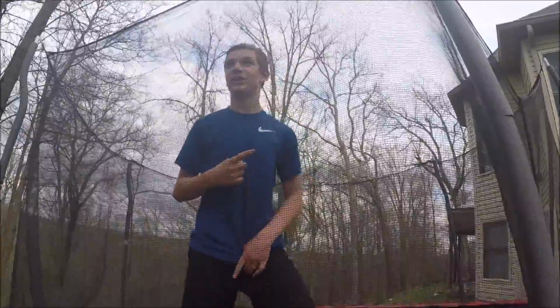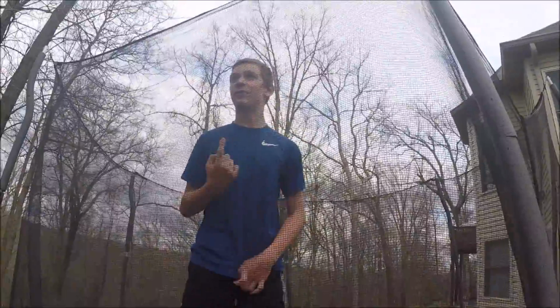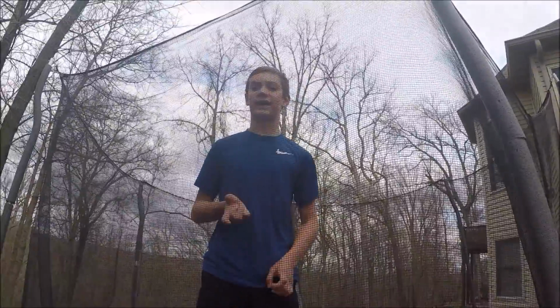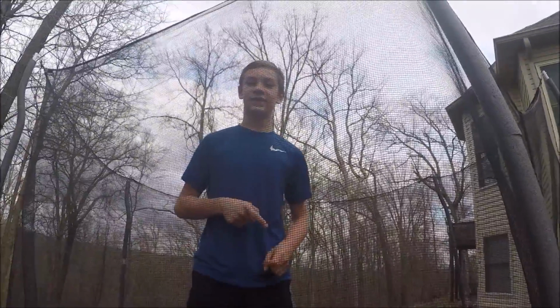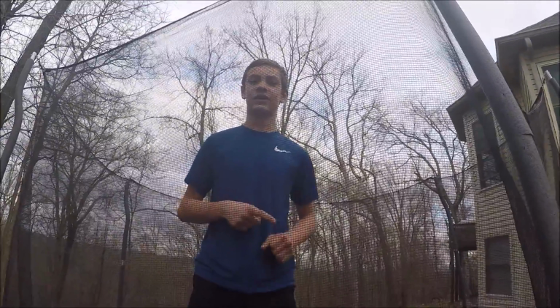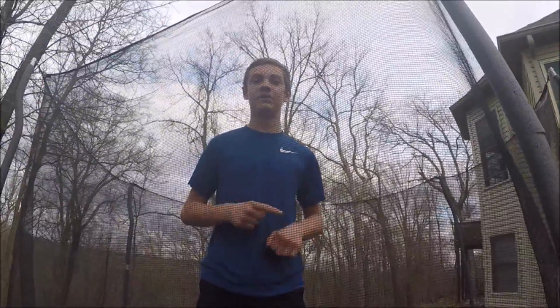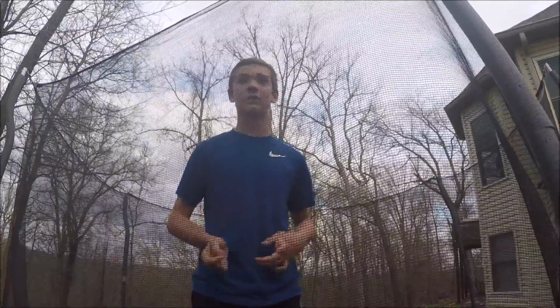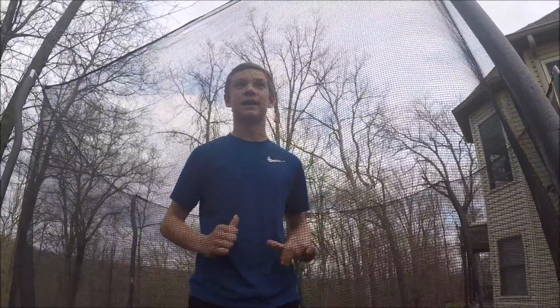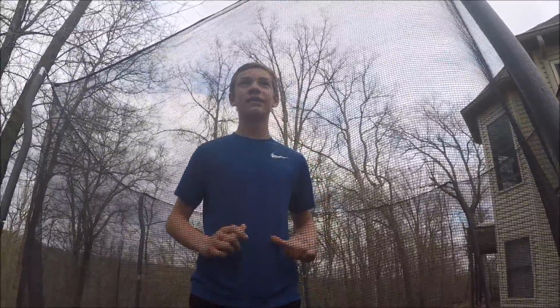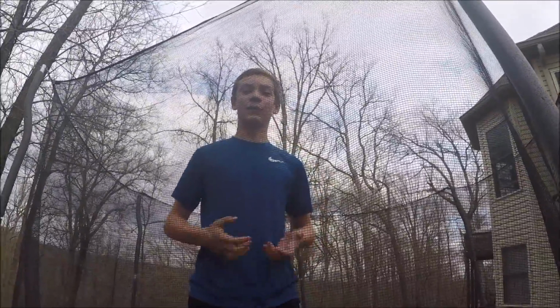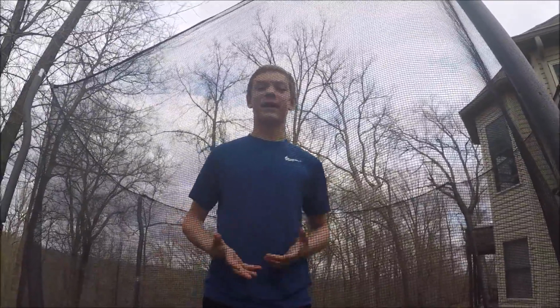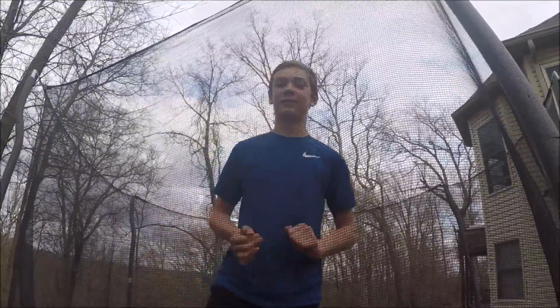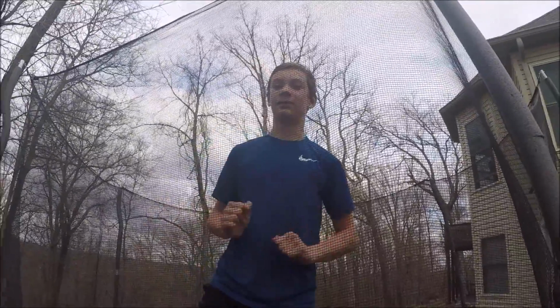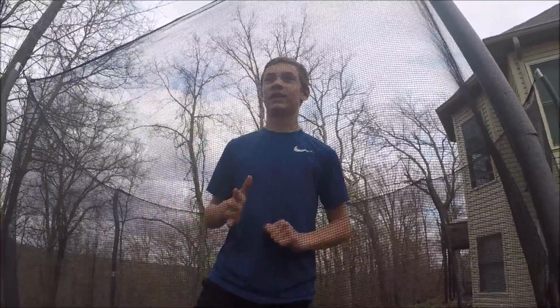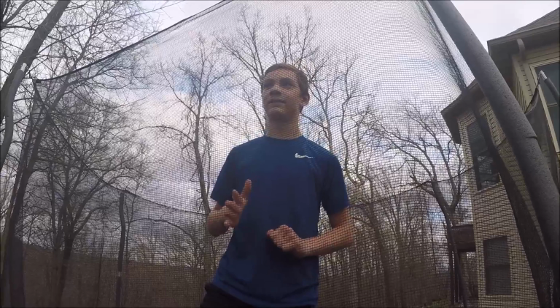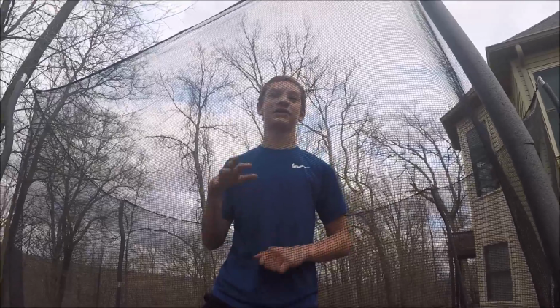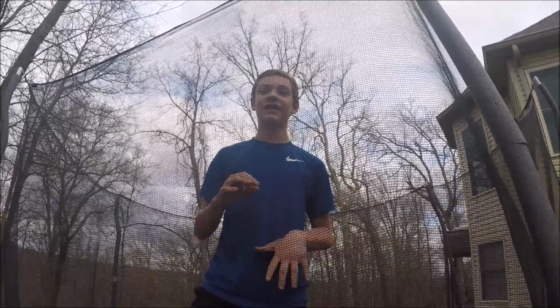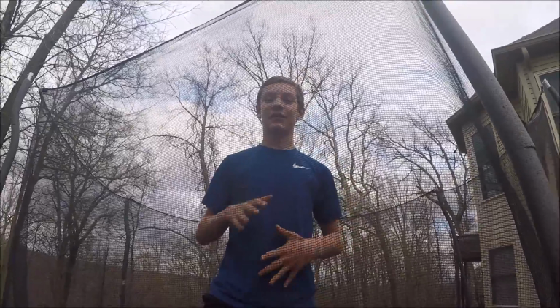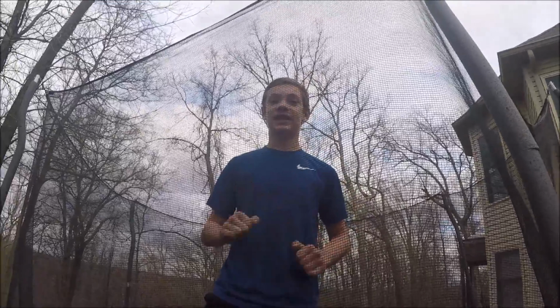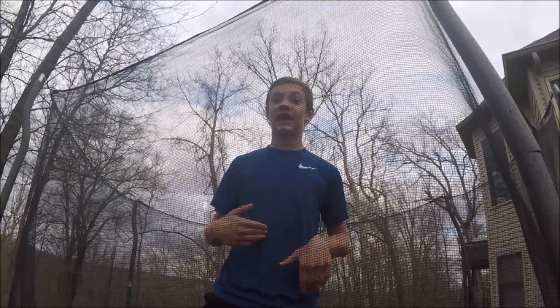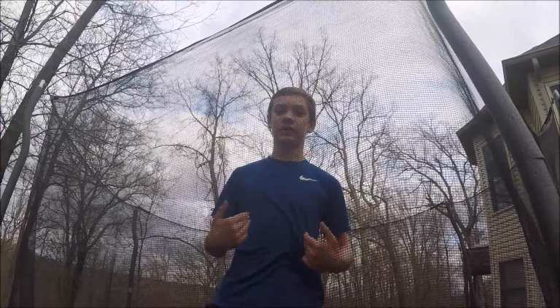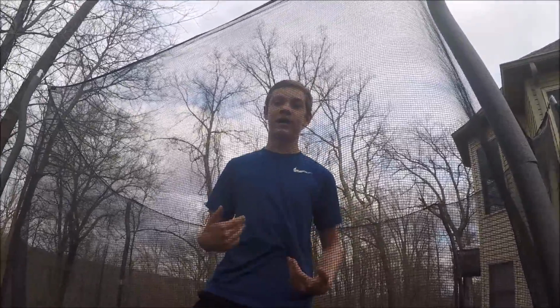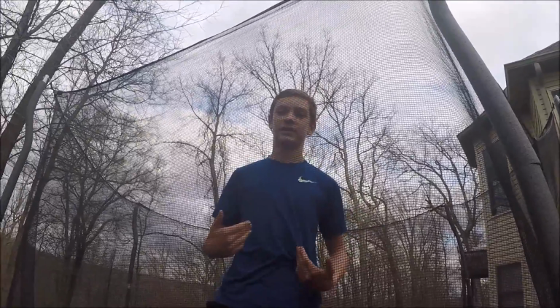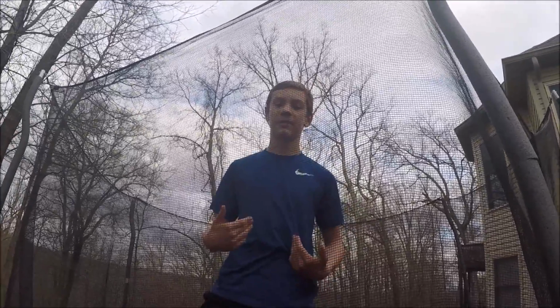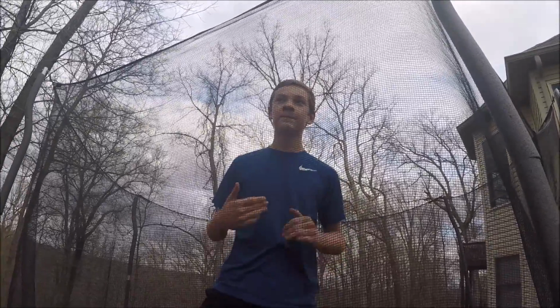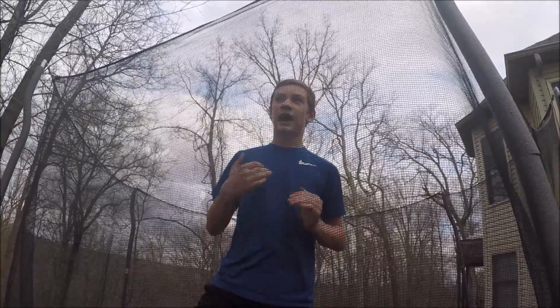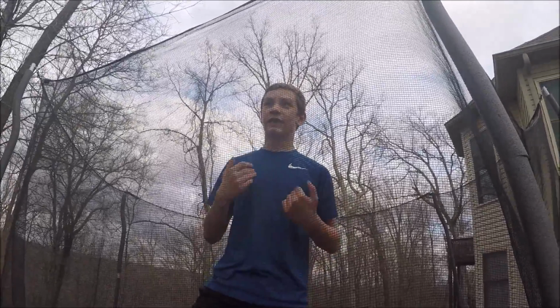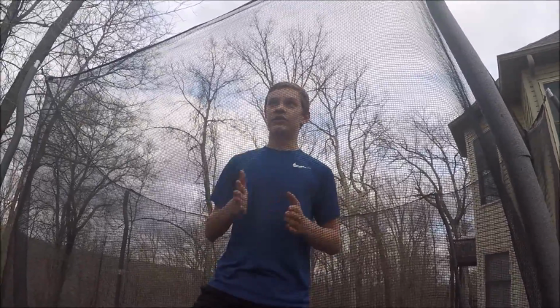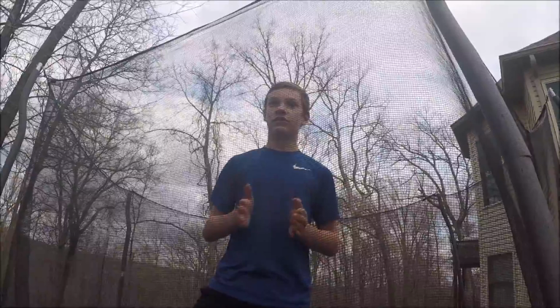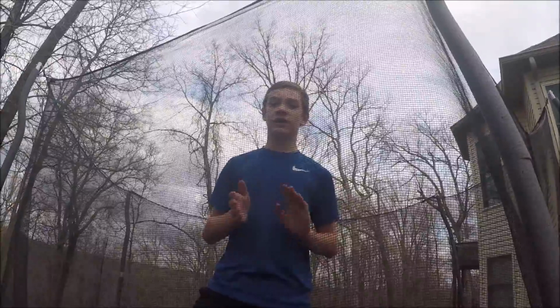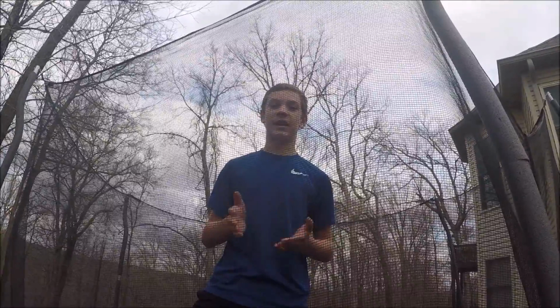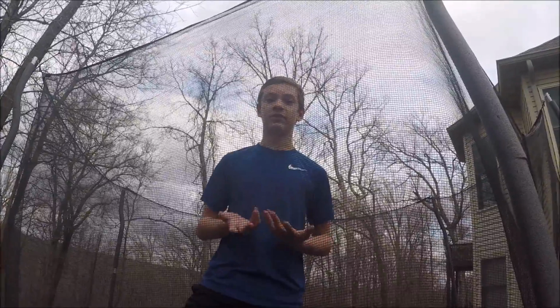So hopefully the last video helped you out — it was my road to backflip. That was just taken today; I just learned how to backflip today. But I thought I would show you how to backflip too.